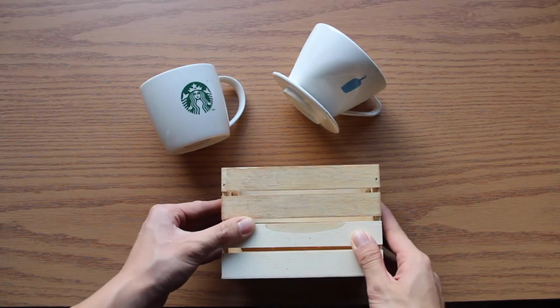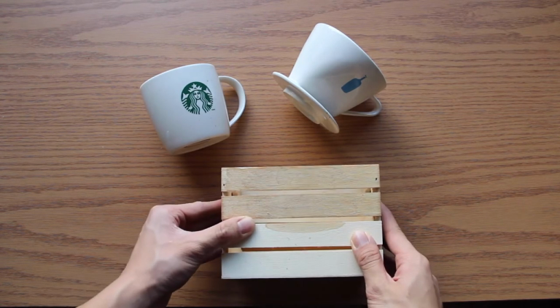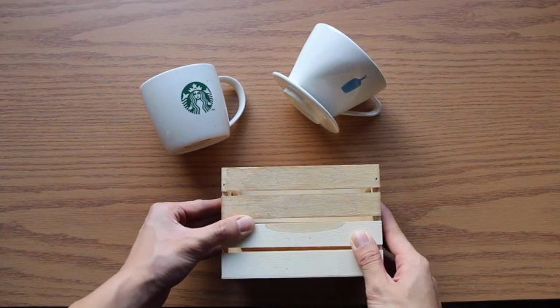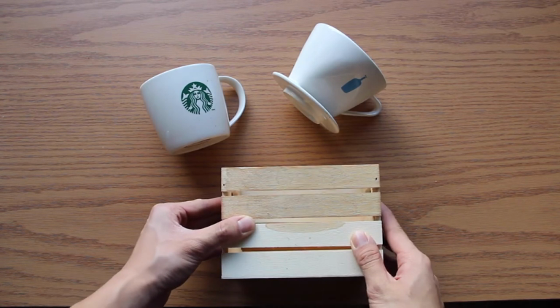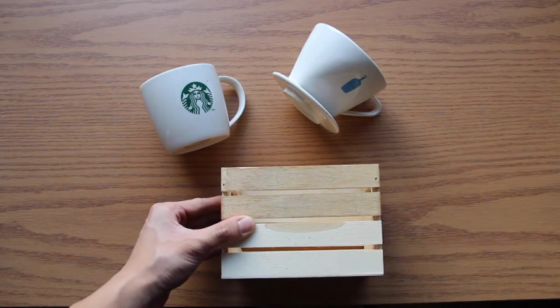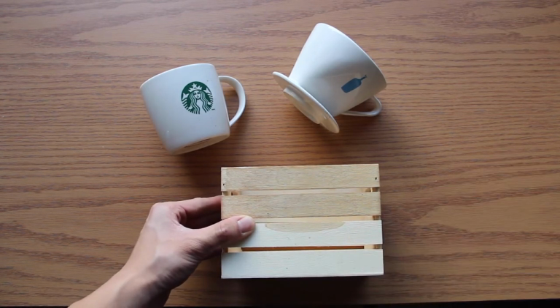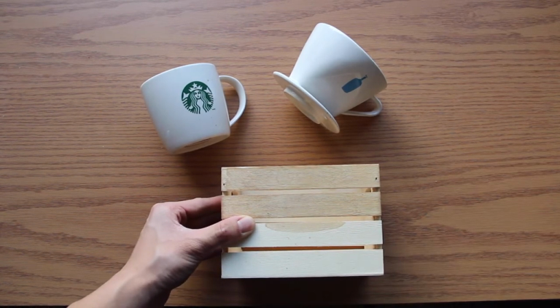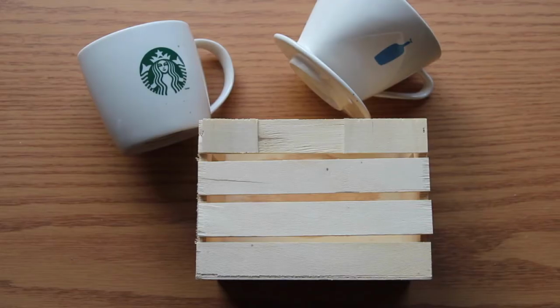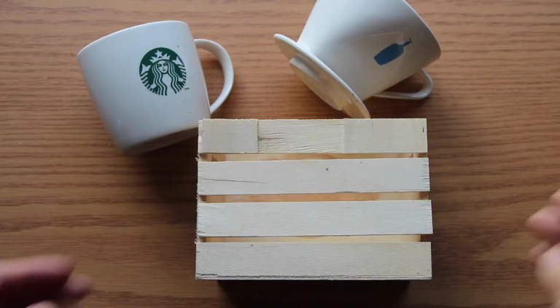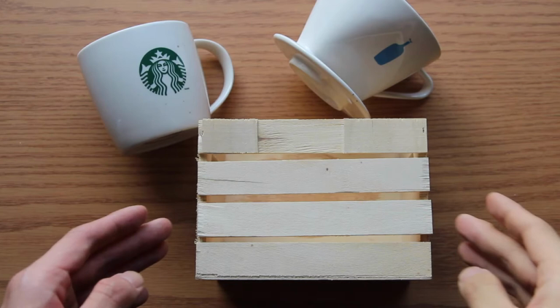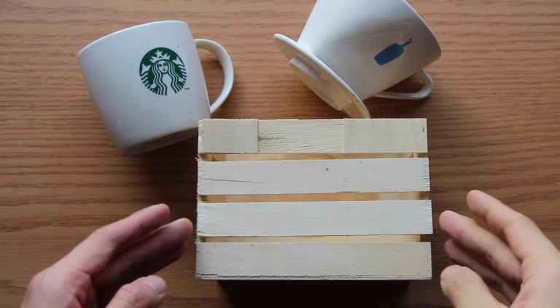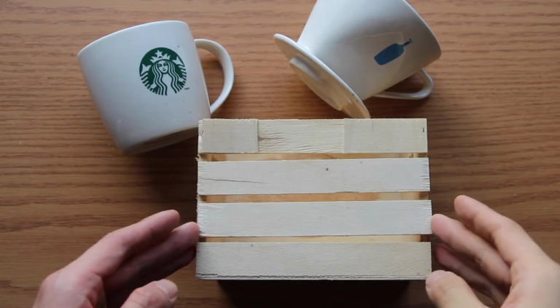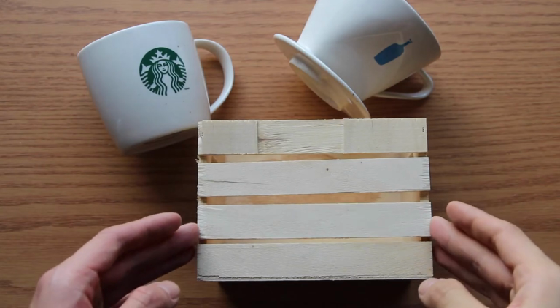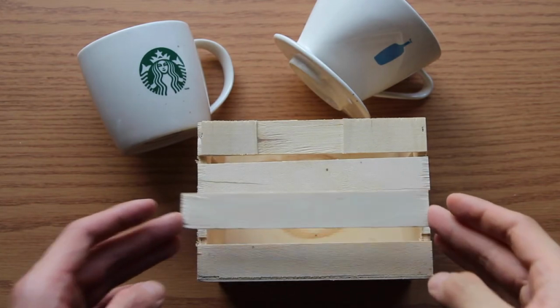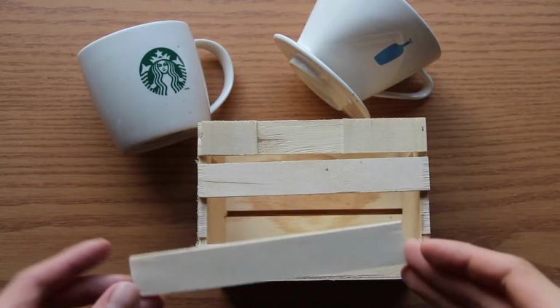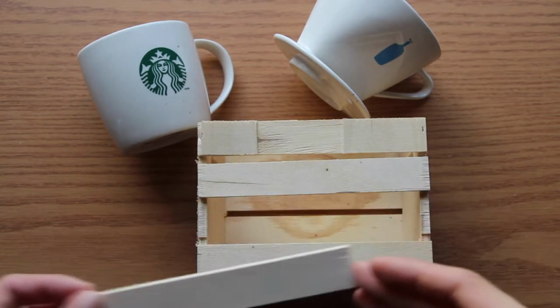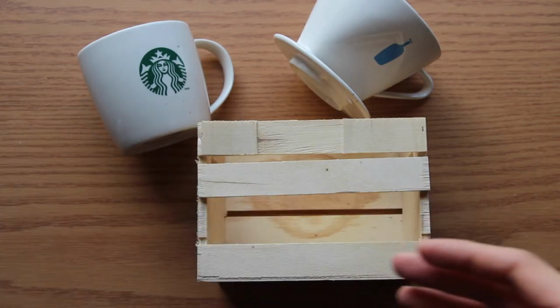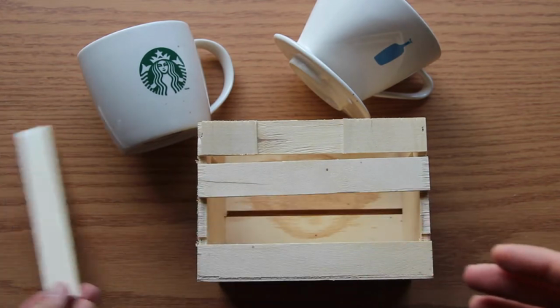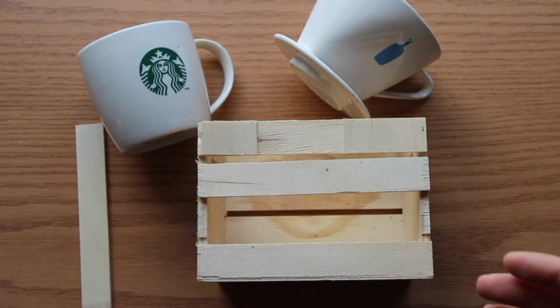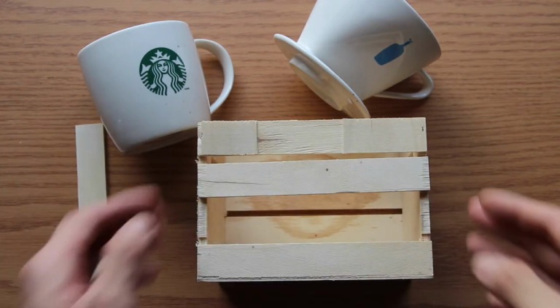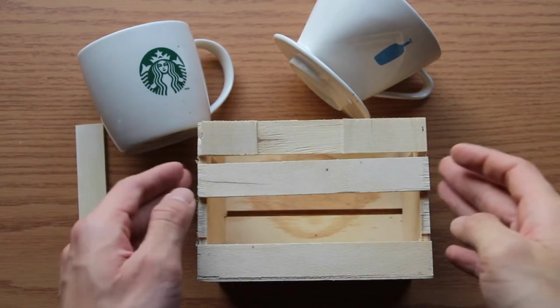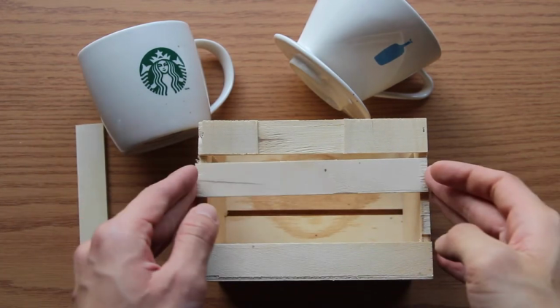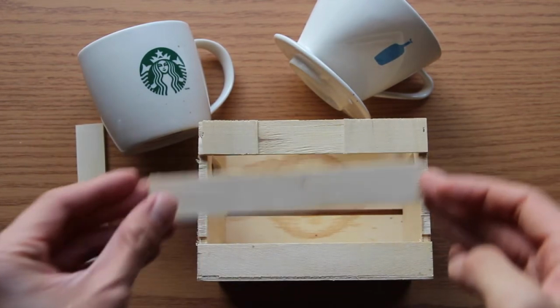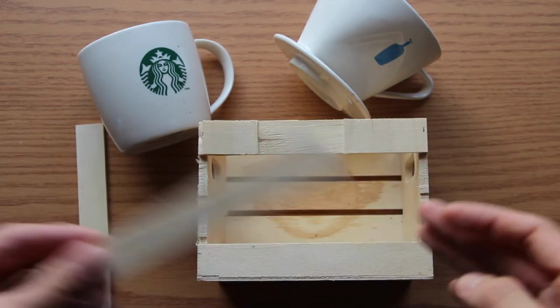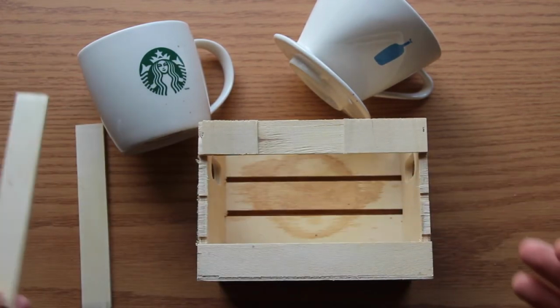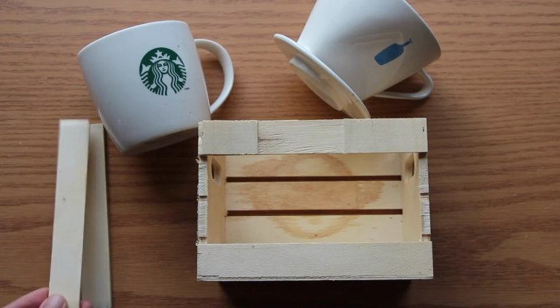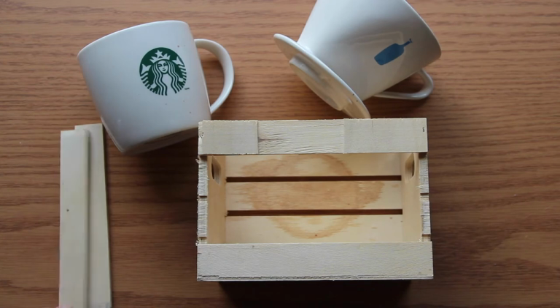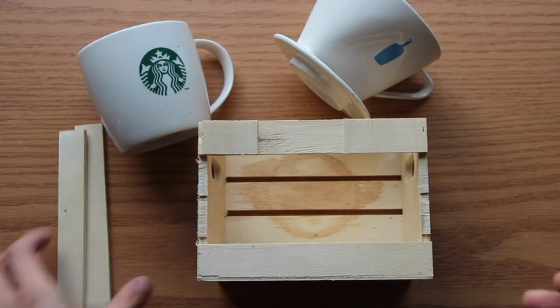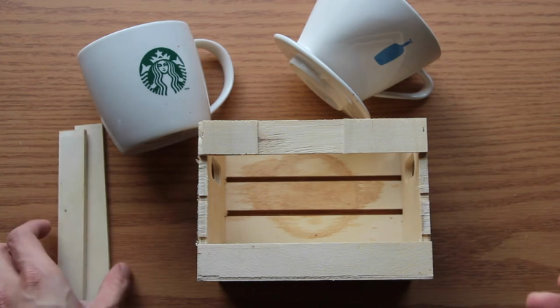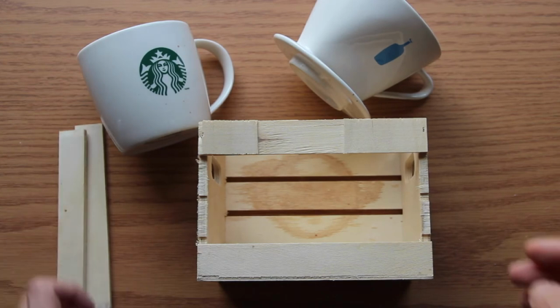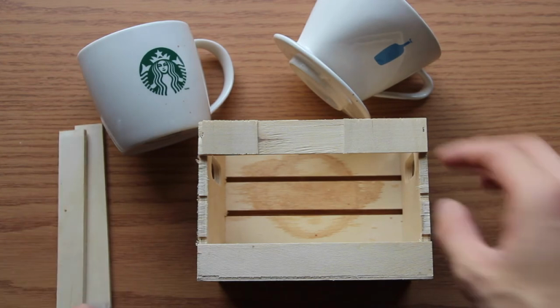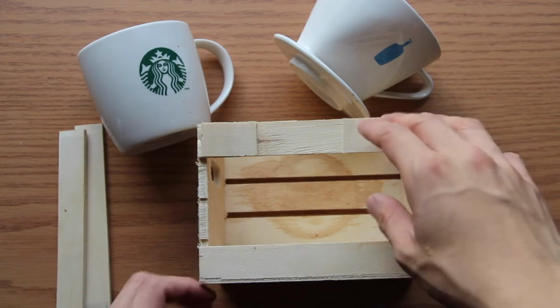So I got this small little crate and I think it's really cute. Originally I did not know what to use this for, but I just got it because I thought it was really cute. And I decided that it would be perfect for my coffee drip stand.